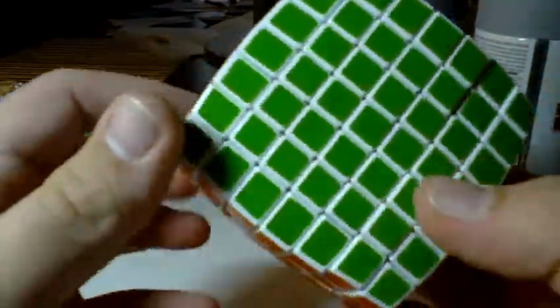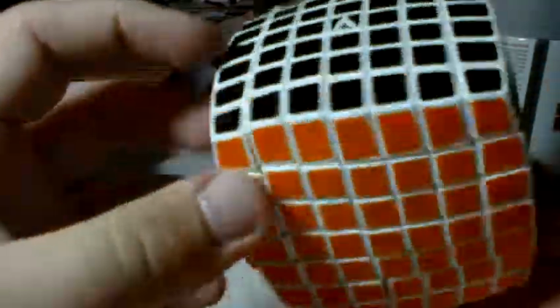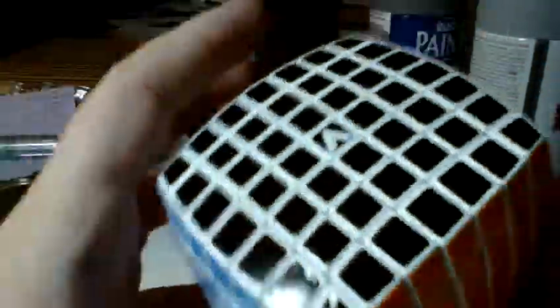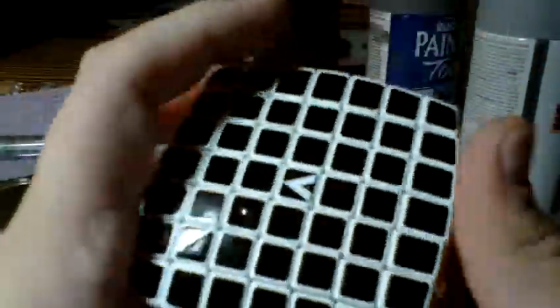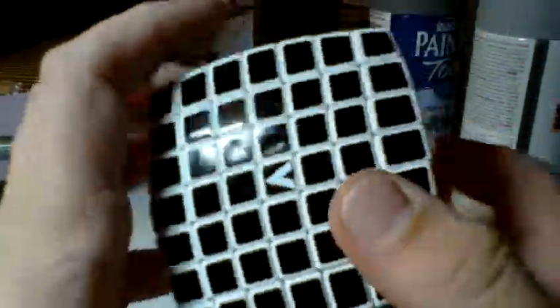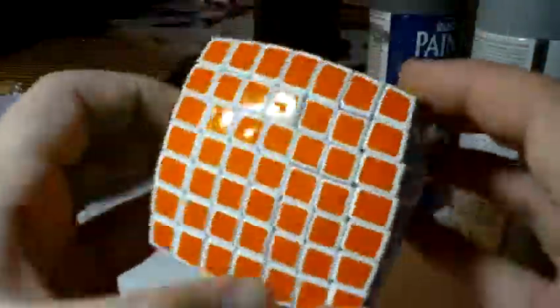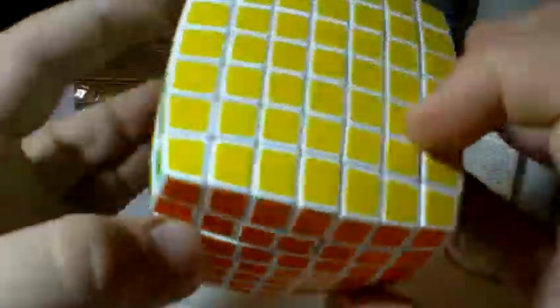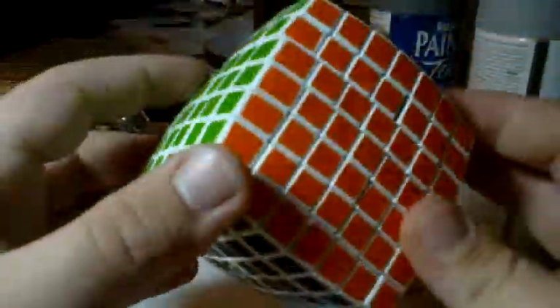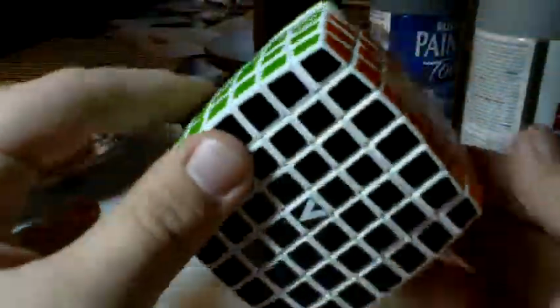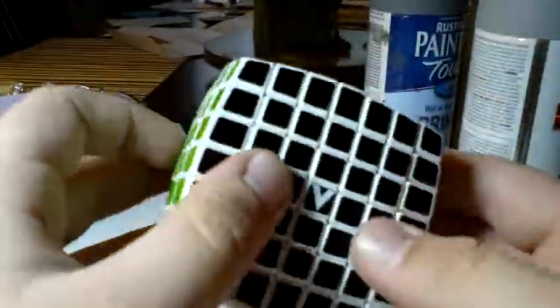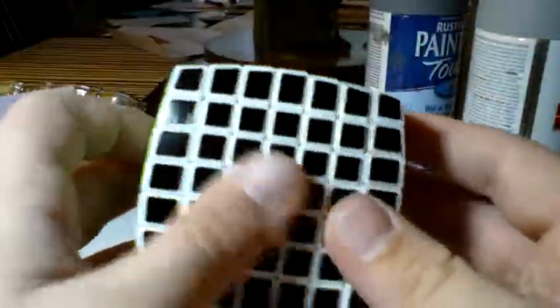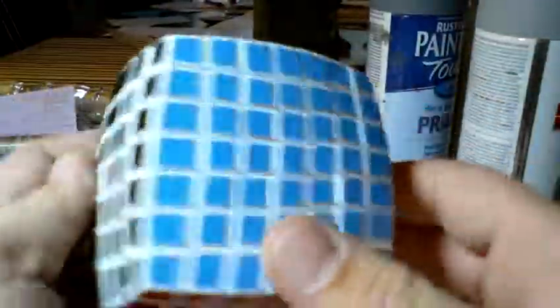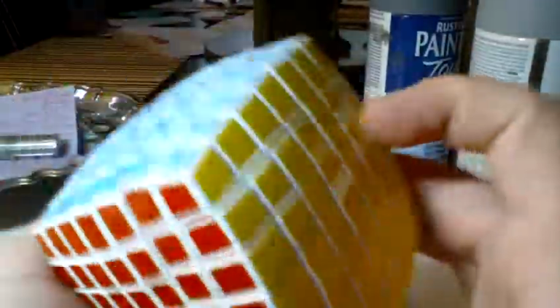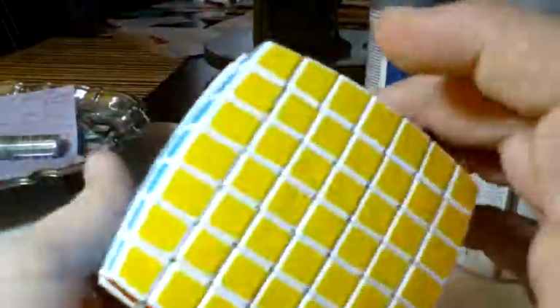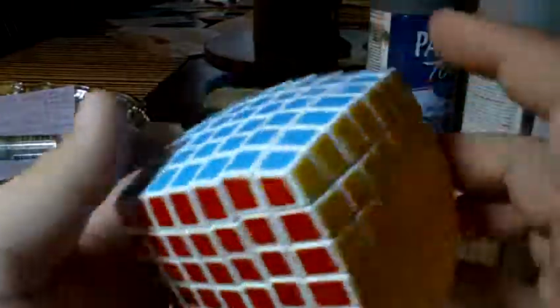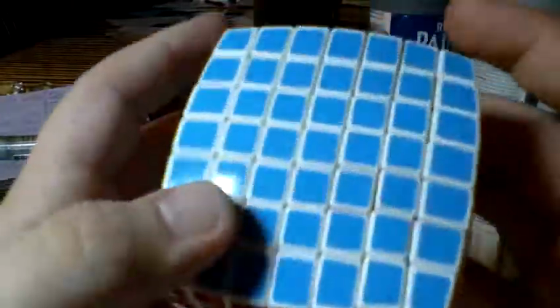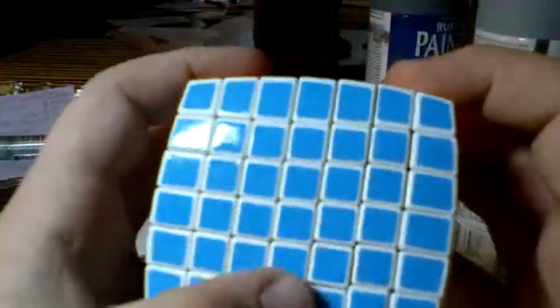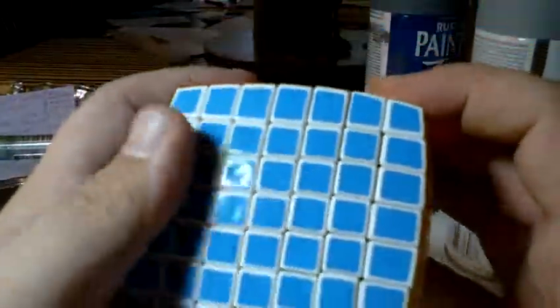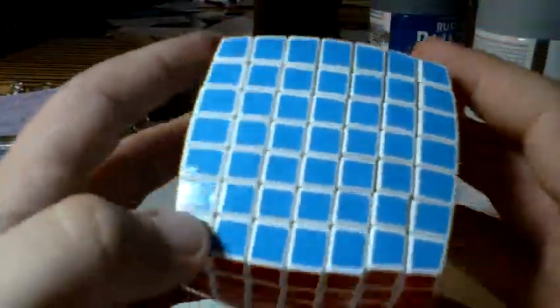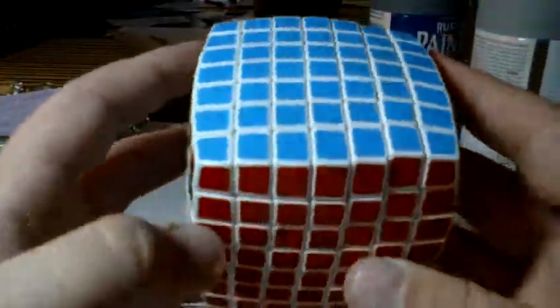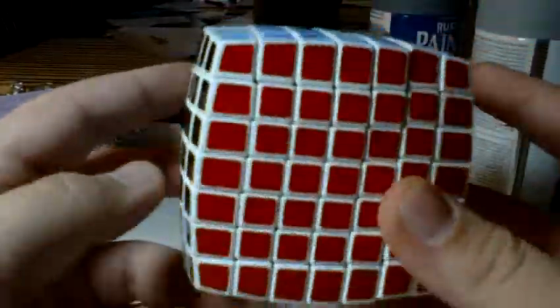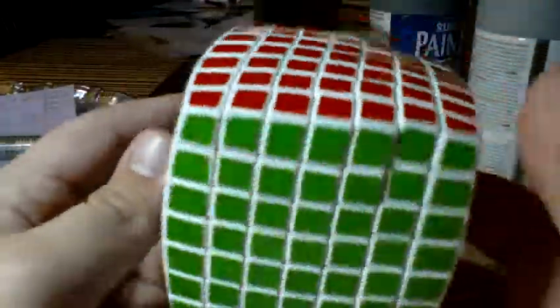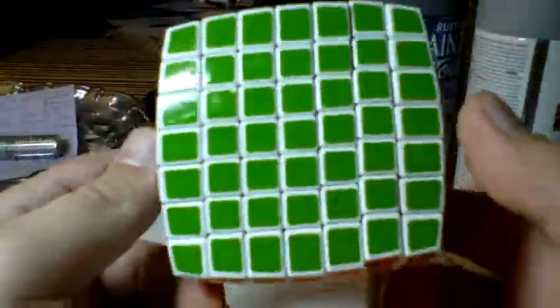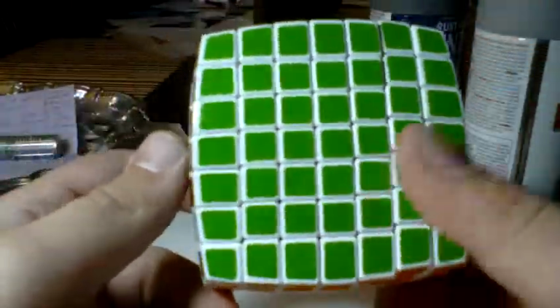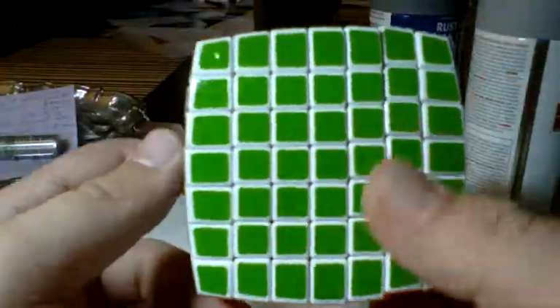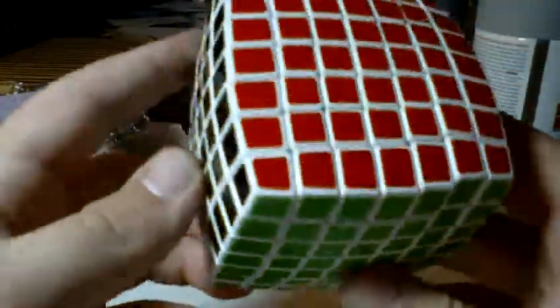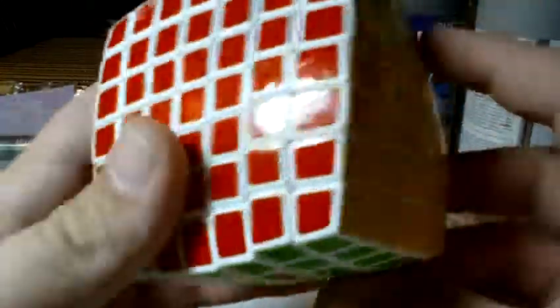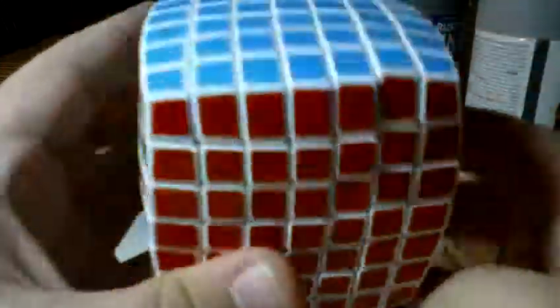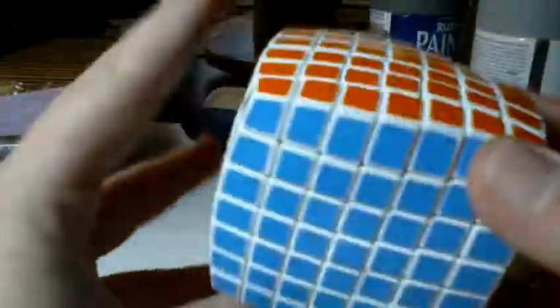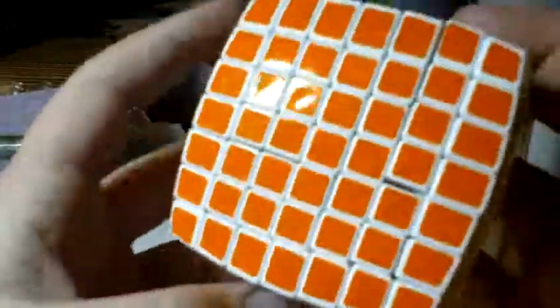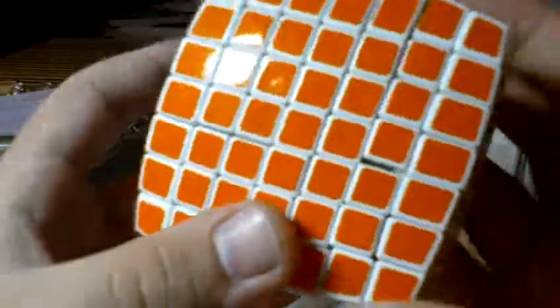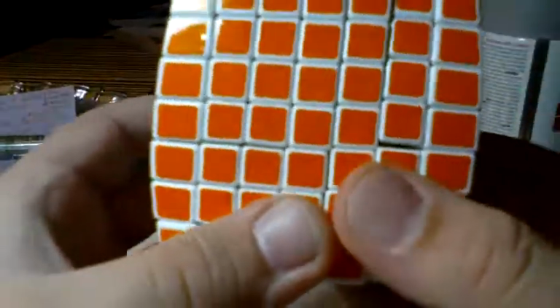Color scheme — no white side, because V-Cubes always have the black background. Yellow. I like the blue on this, it's a very bright blue. Green's very bright. Red, orange.